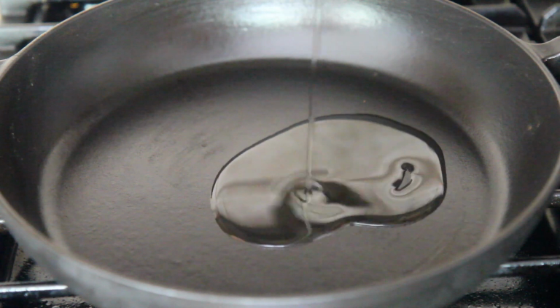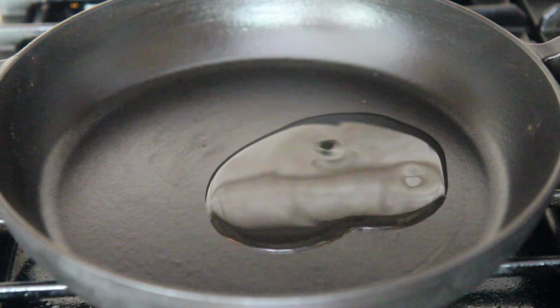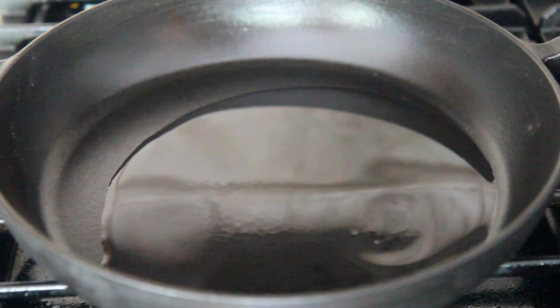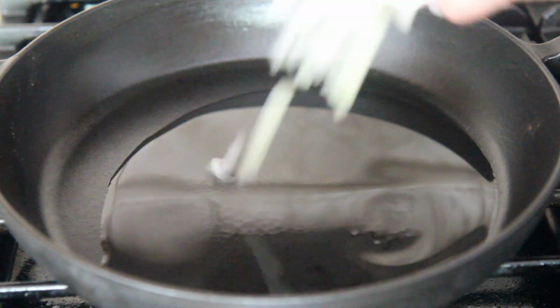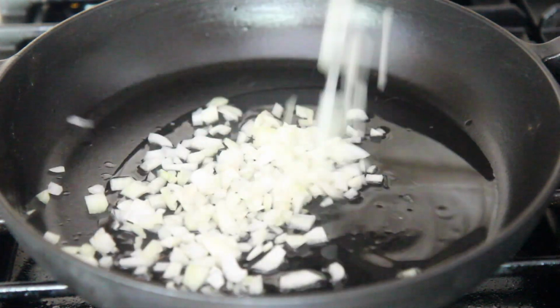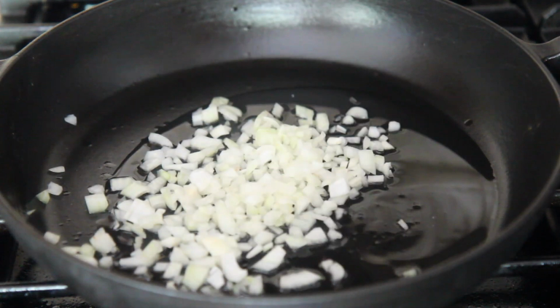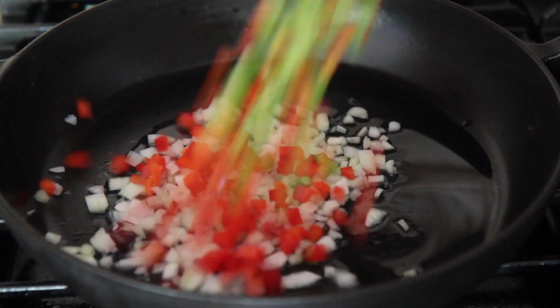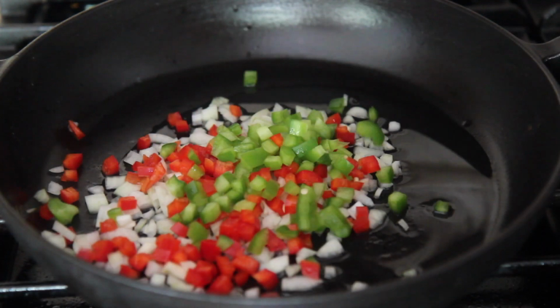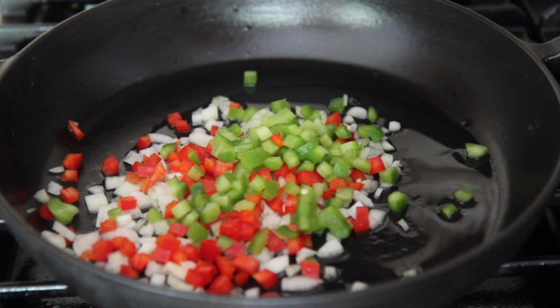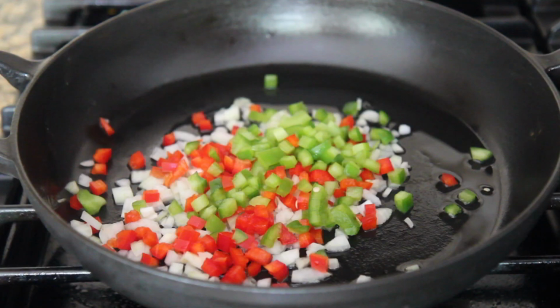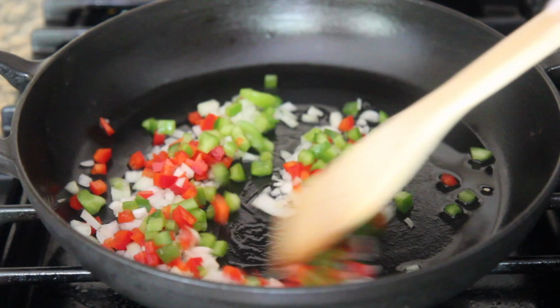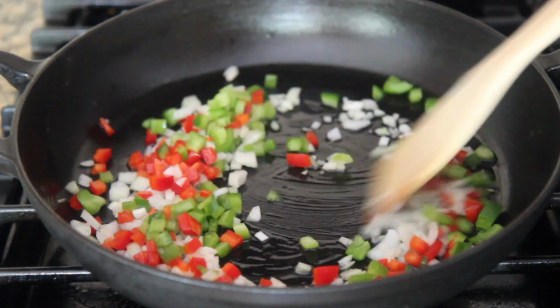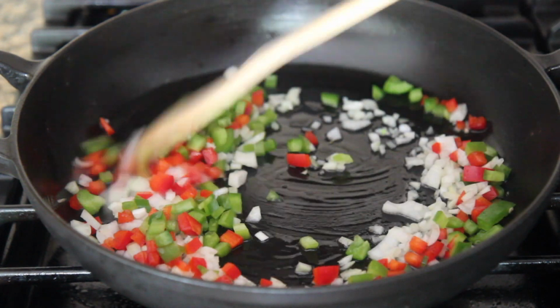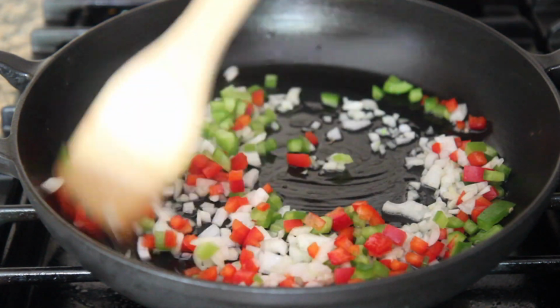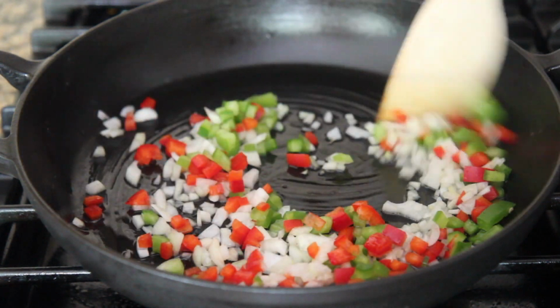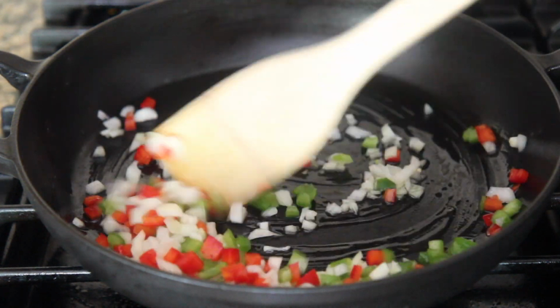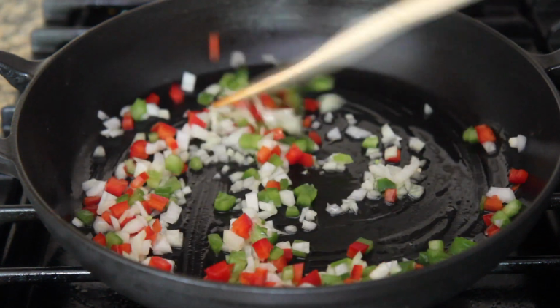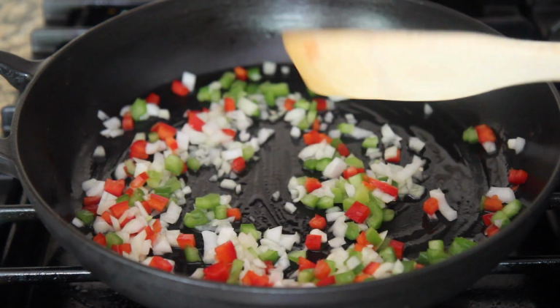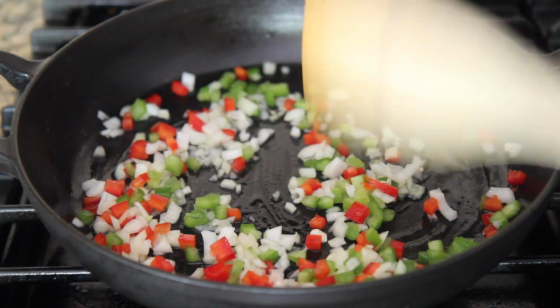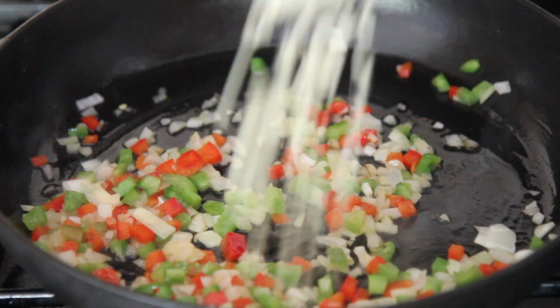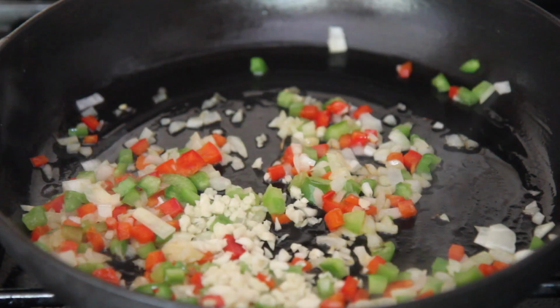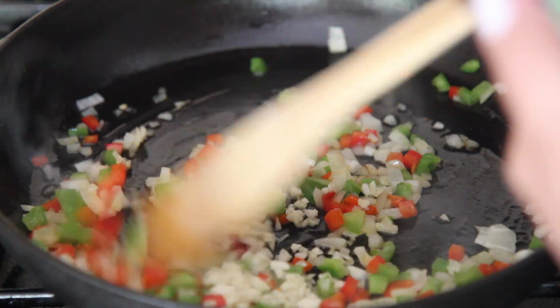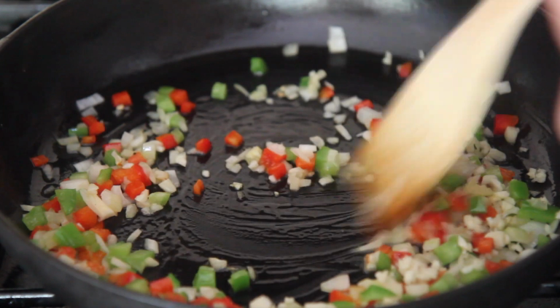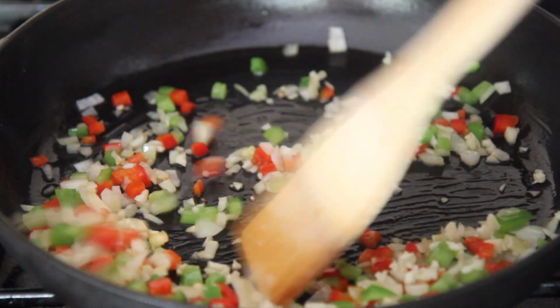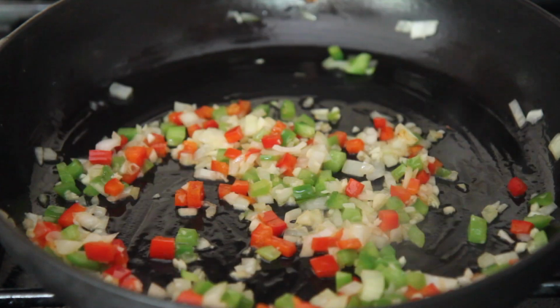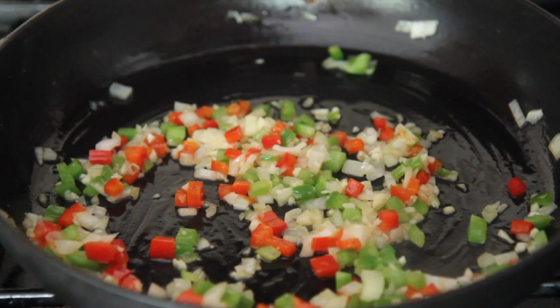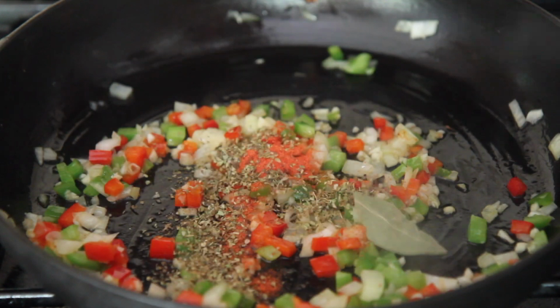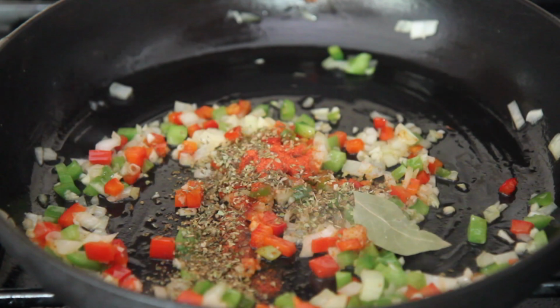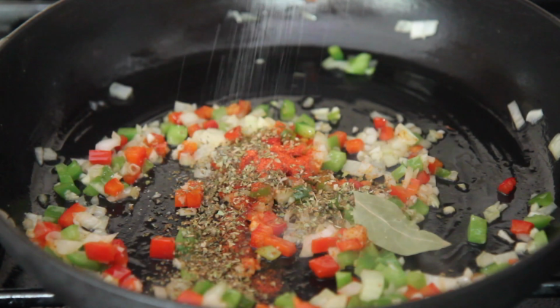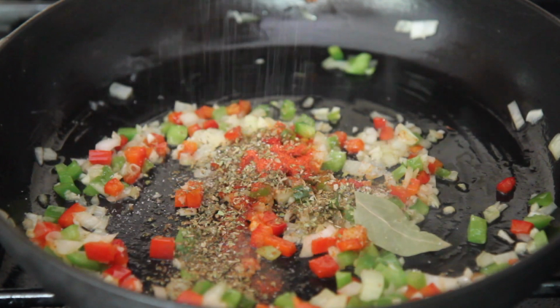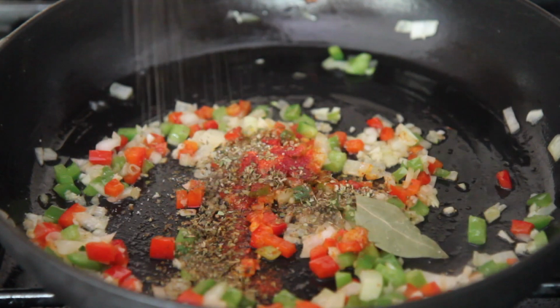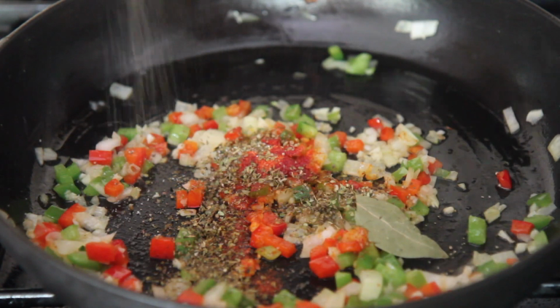The first thing you want to do is add some oil to your skillet and heat that over medium-high heat. Add the onions and peppers and cook for three to four minutes or until translucent. Once the onions and peppers are translucent, go ahead and stir in the fresh garlic. Make sure to add a generous amount.